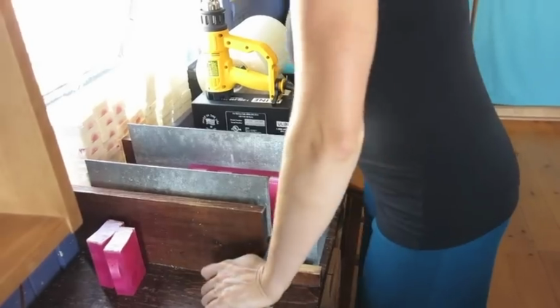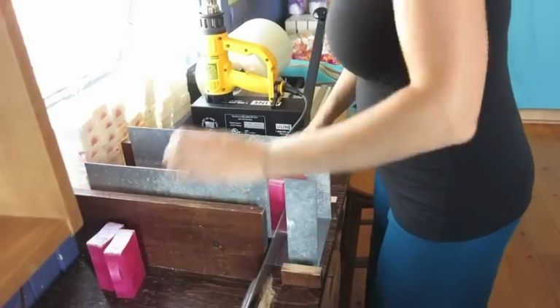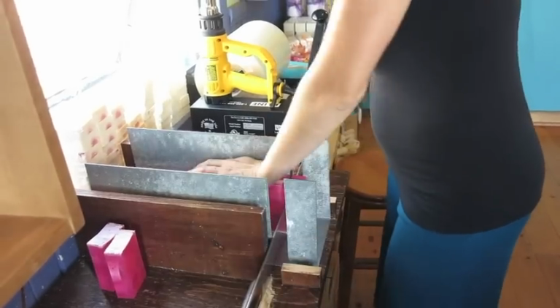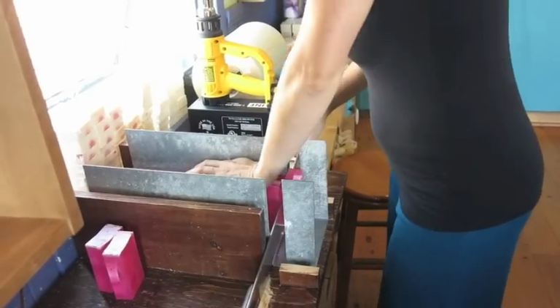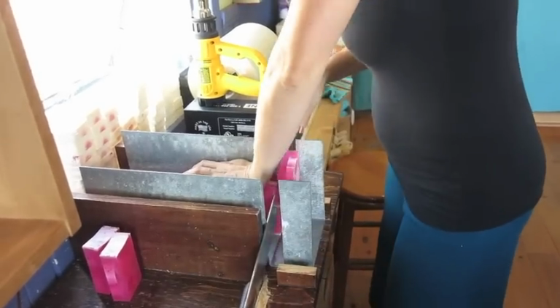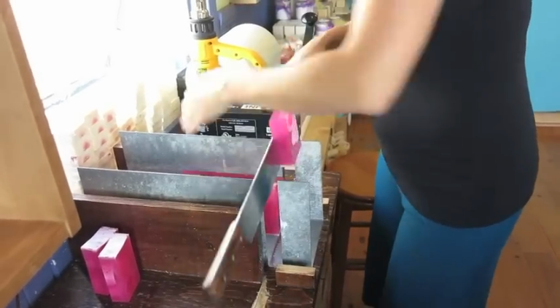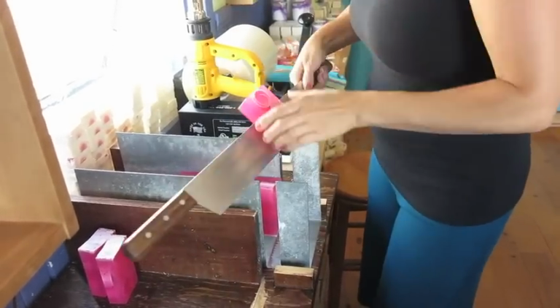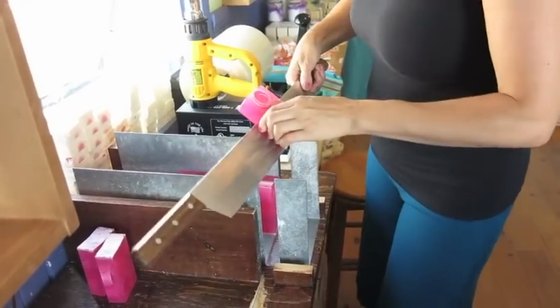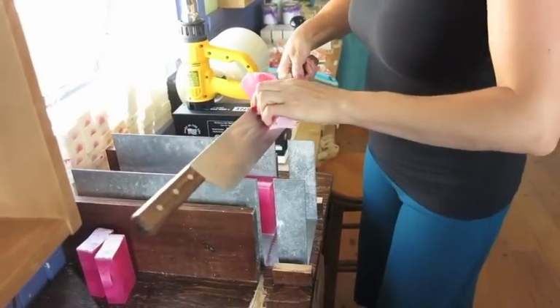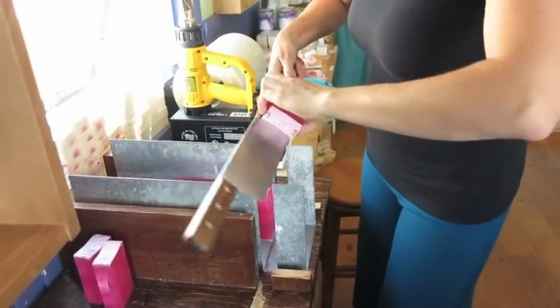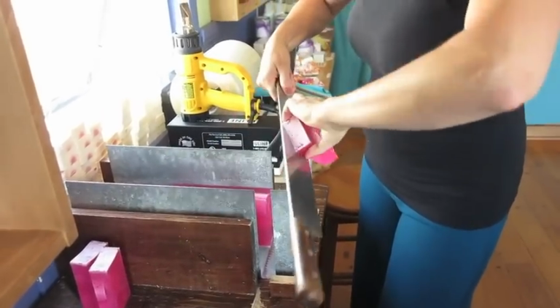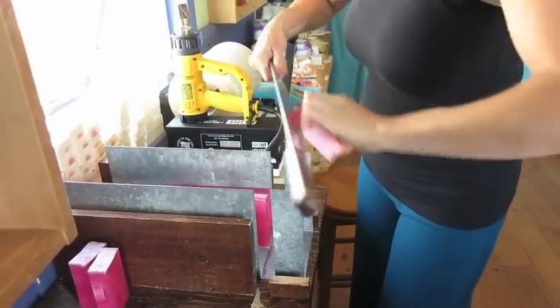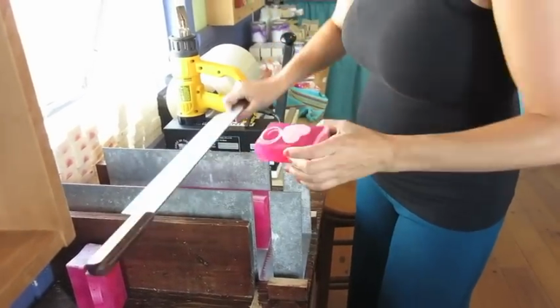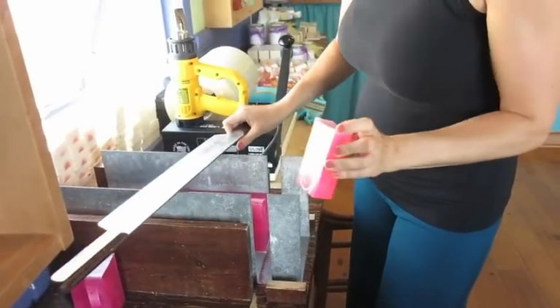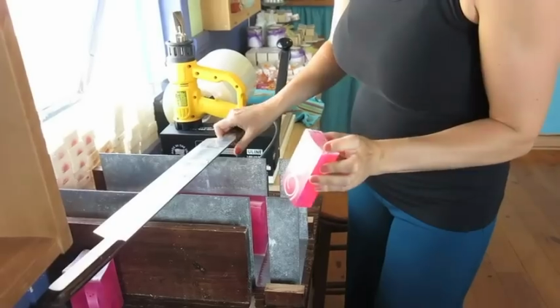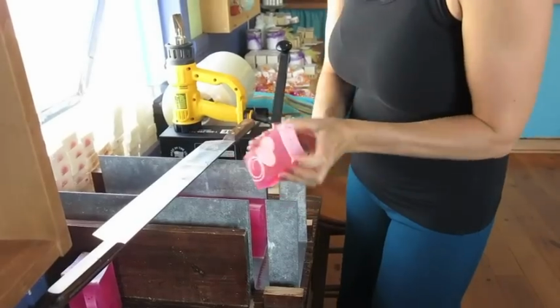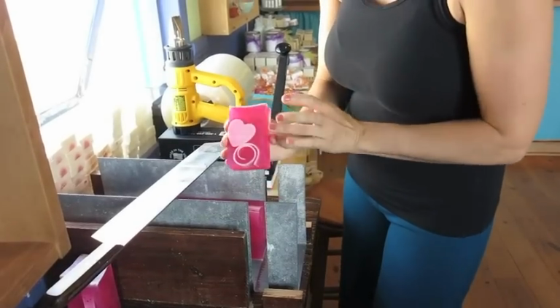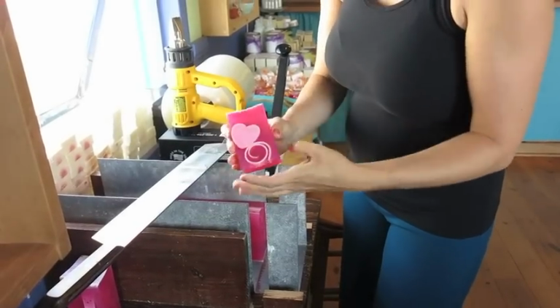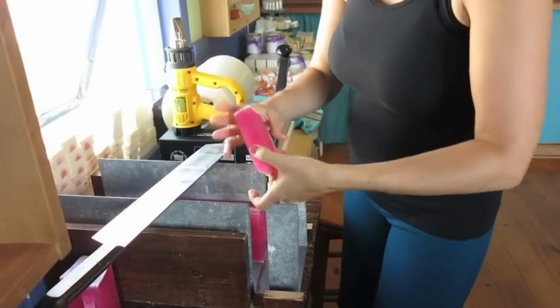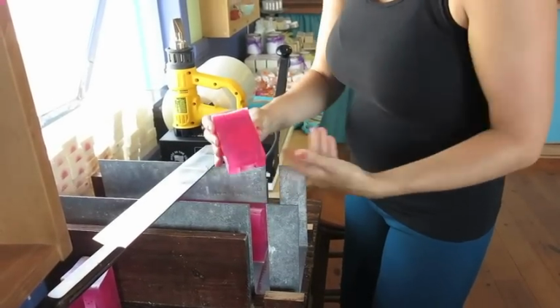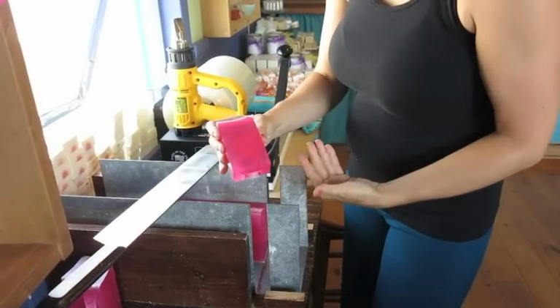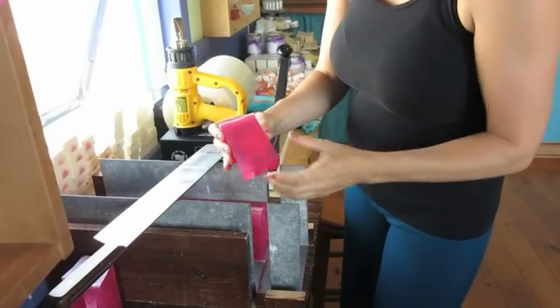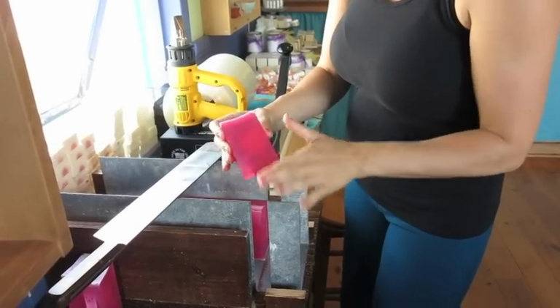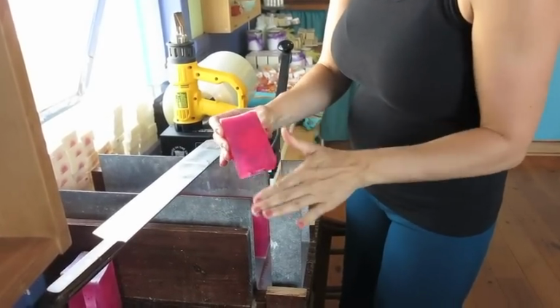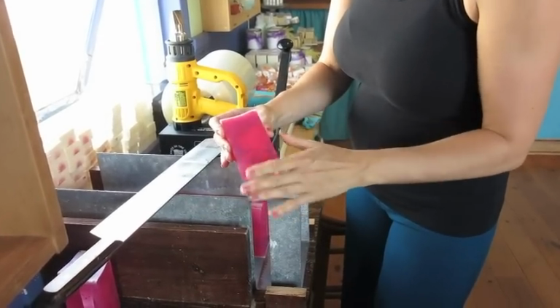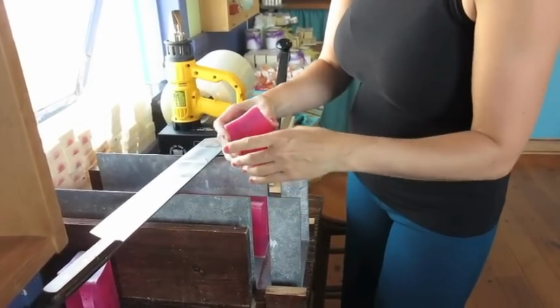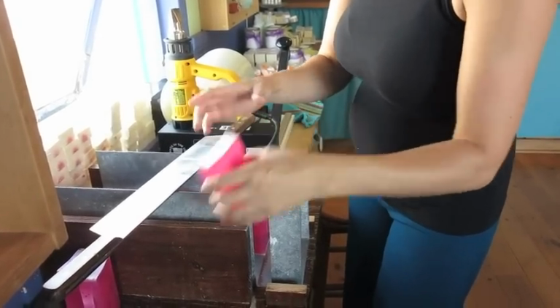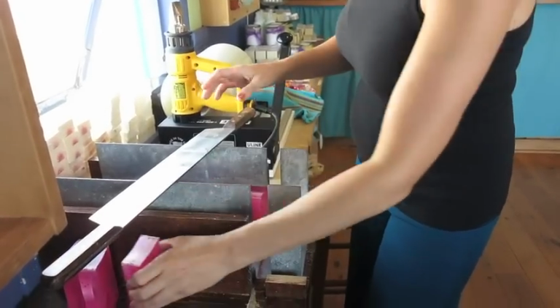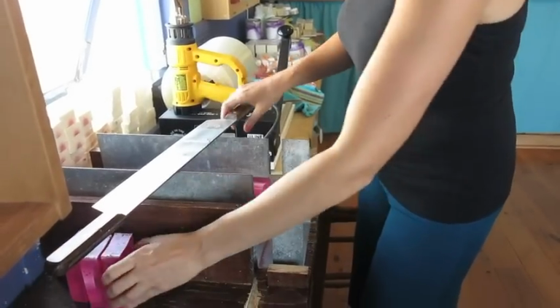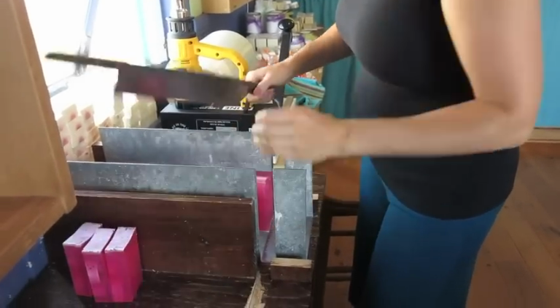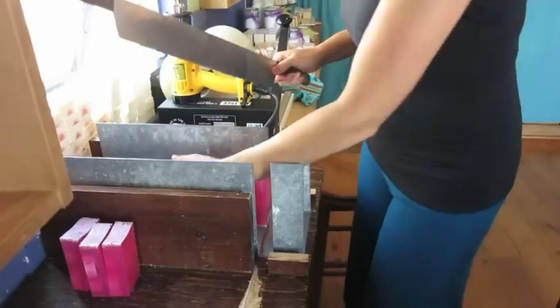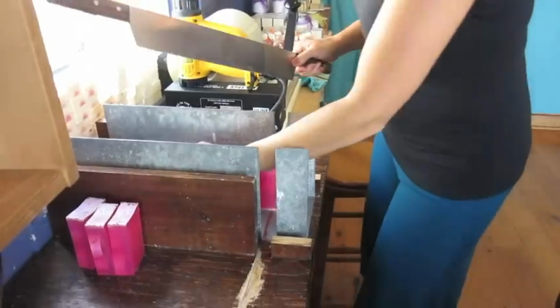So what happens? Every soap has a side with the design and the other side is plain, and this is where I'm going to put my label later on when I'm done.